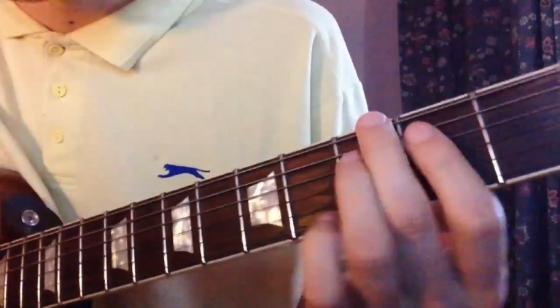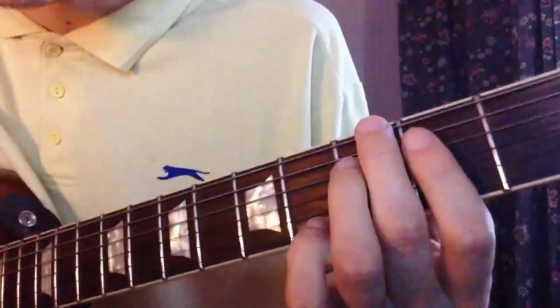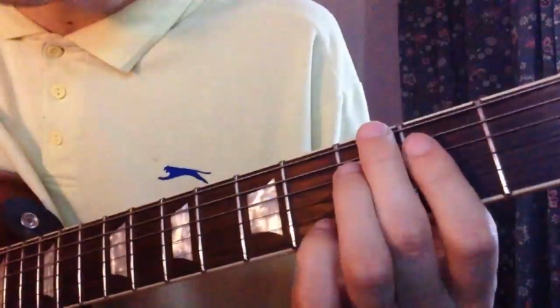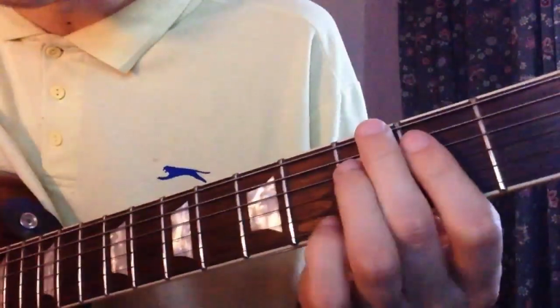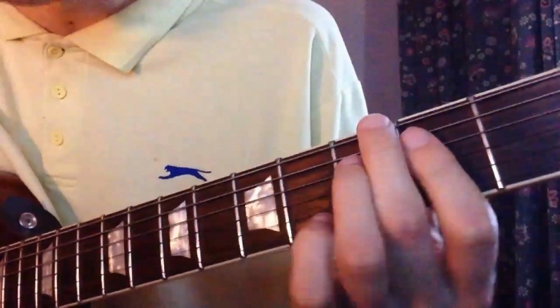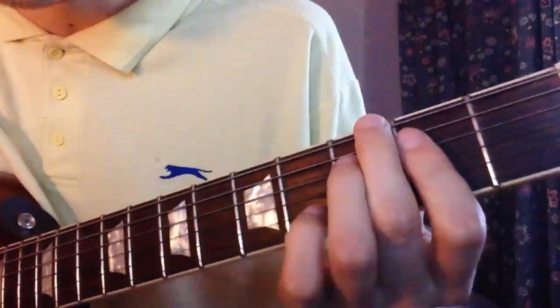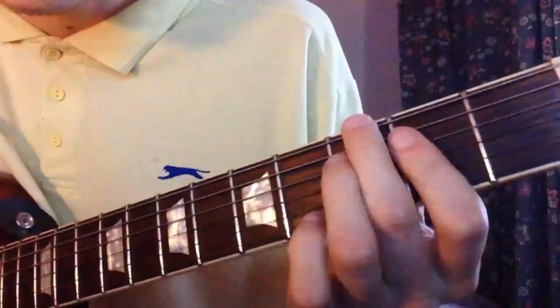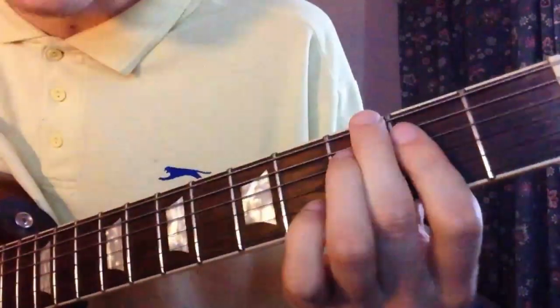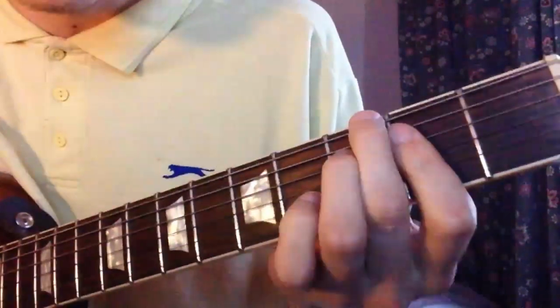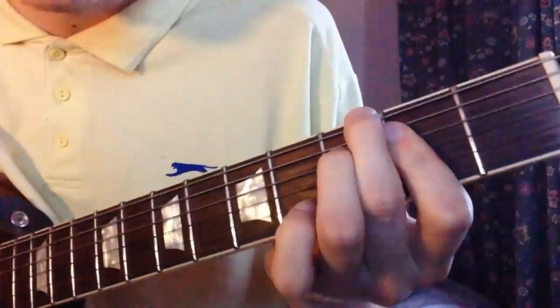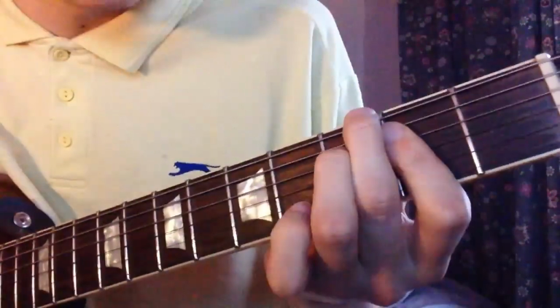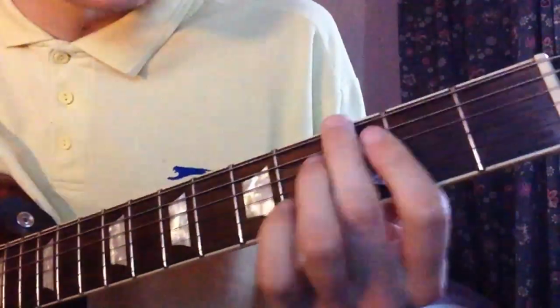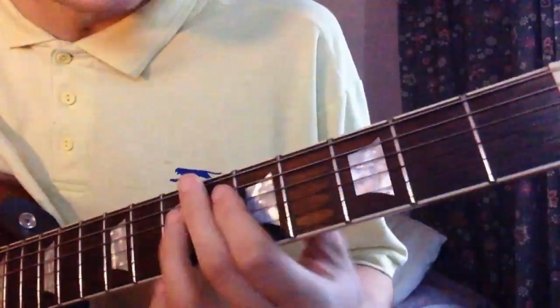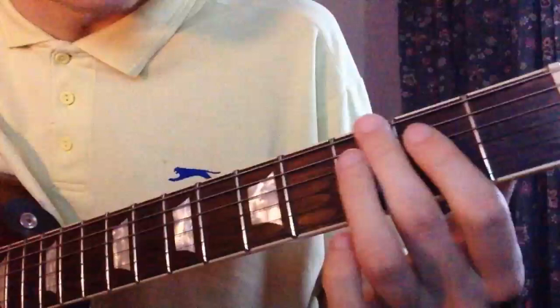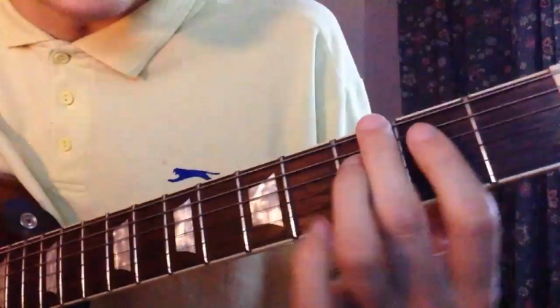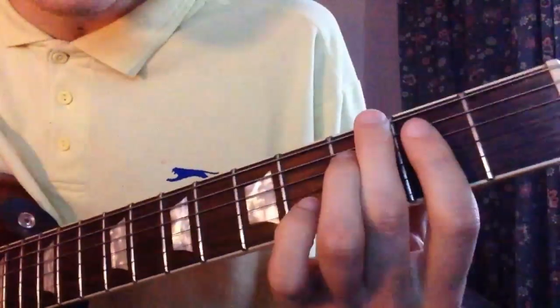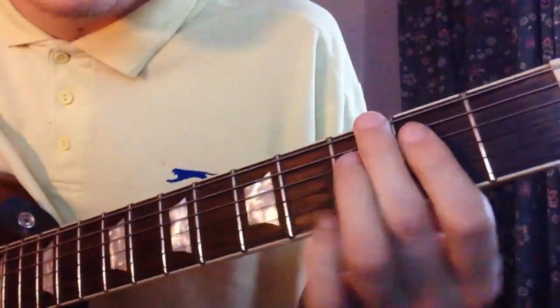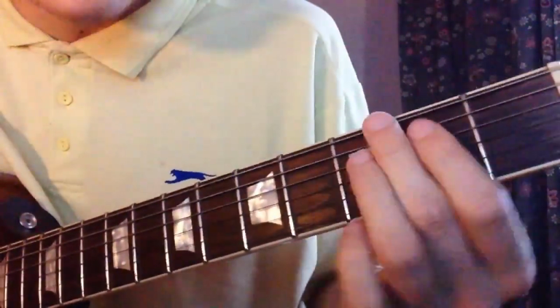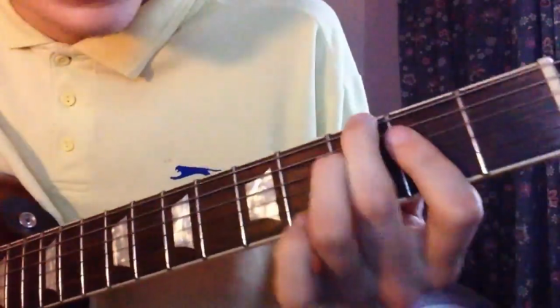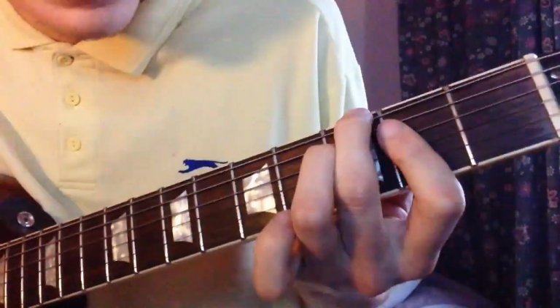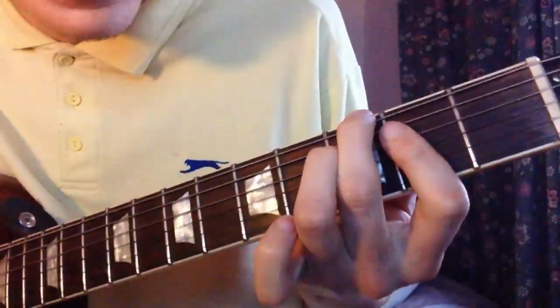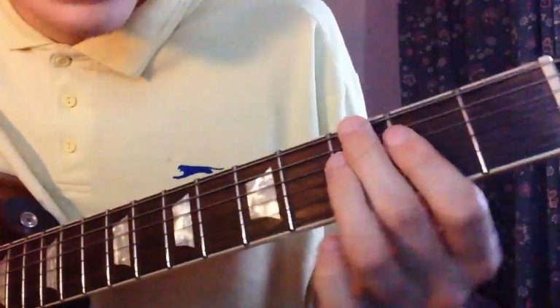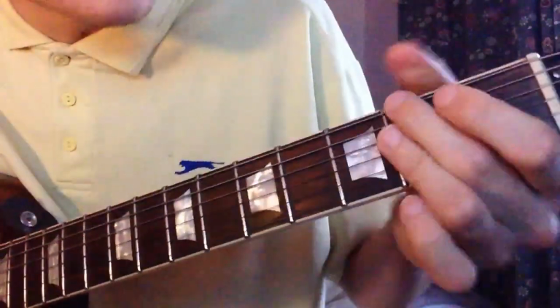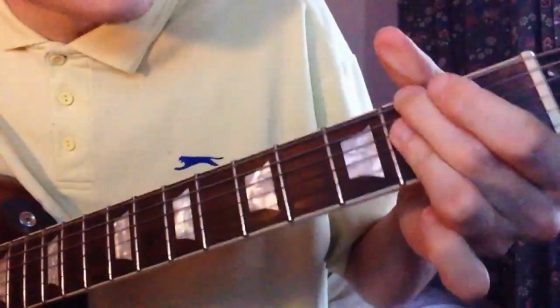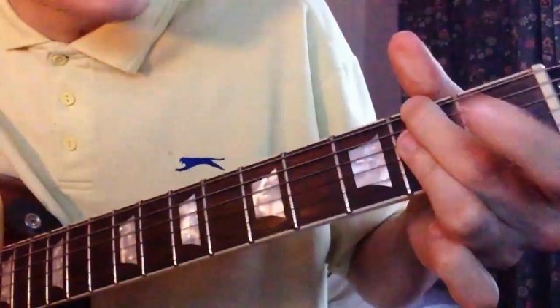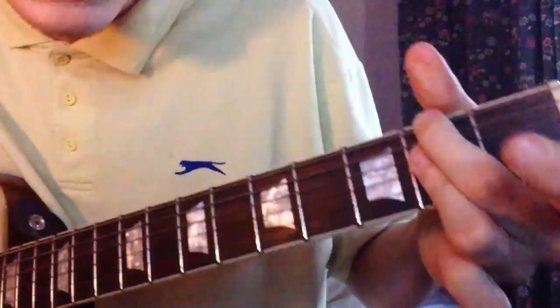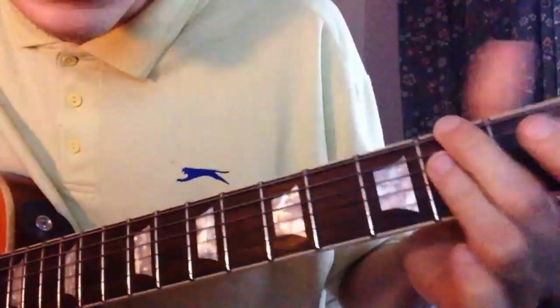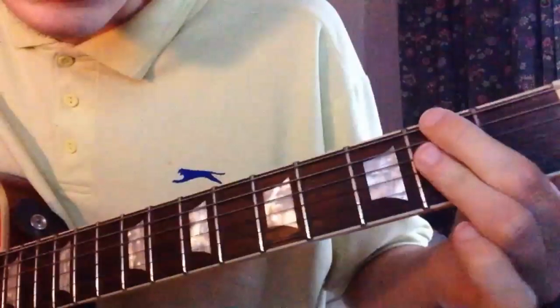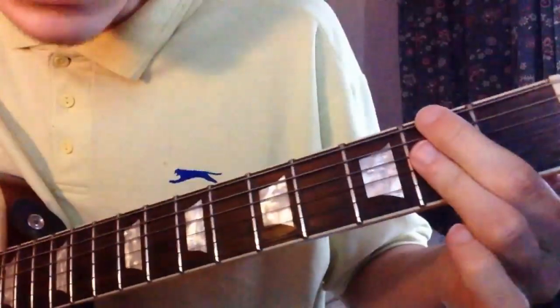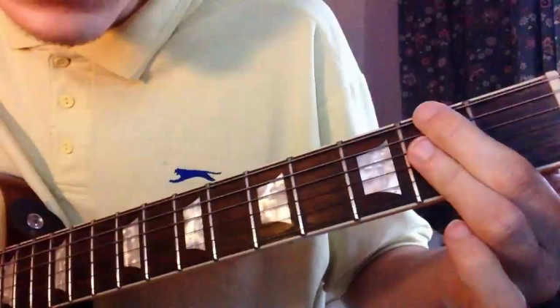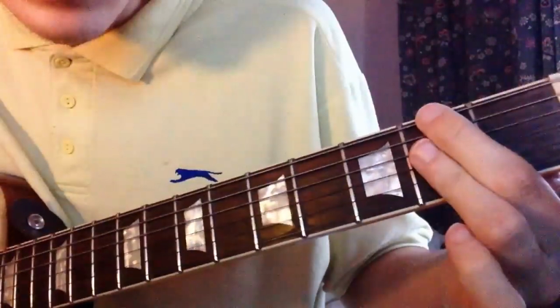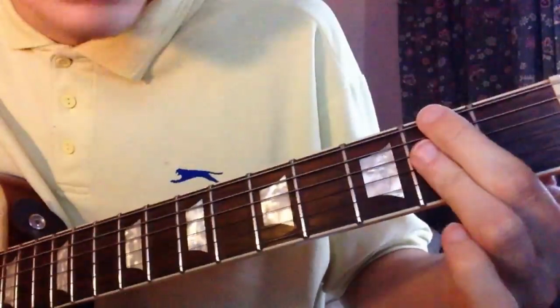Here you've got like a G9 with a flat 5, and then F sharp minor 7.